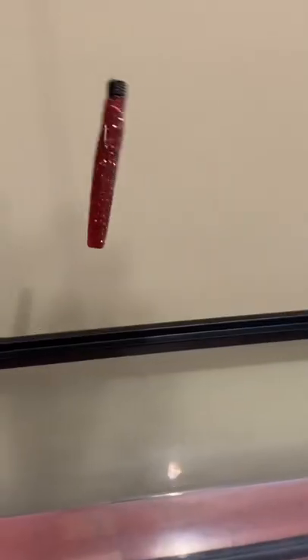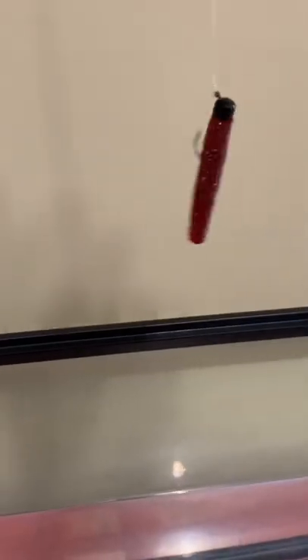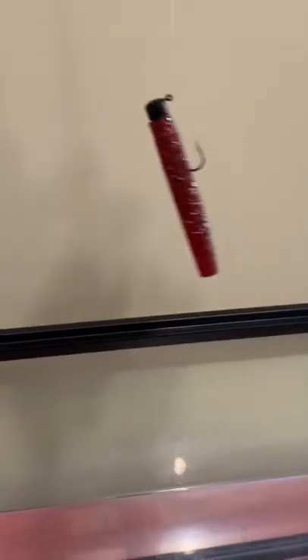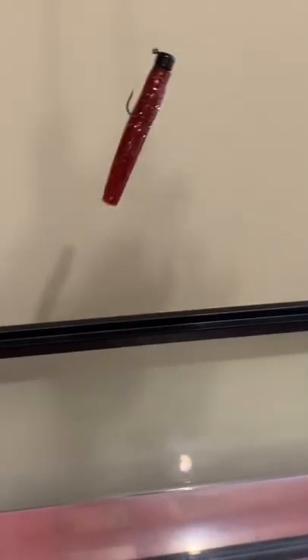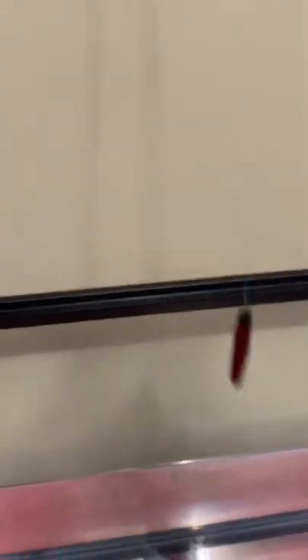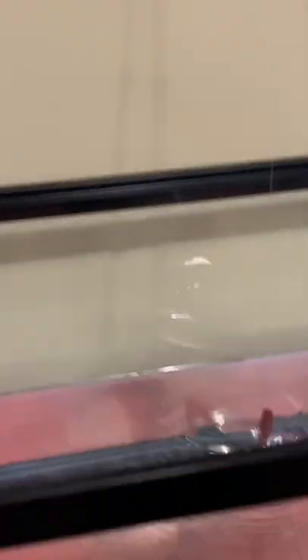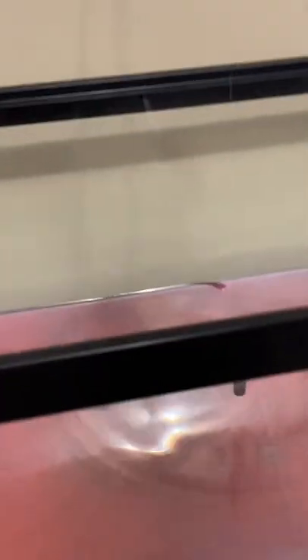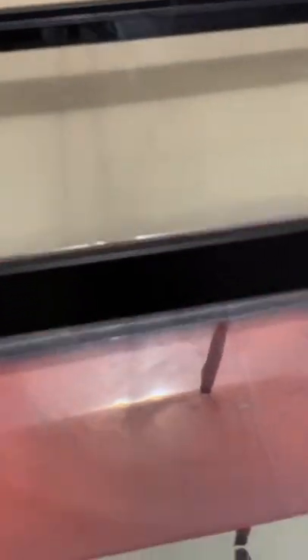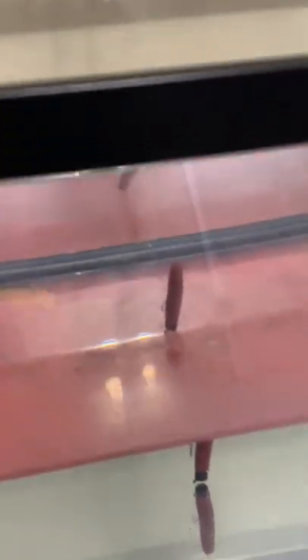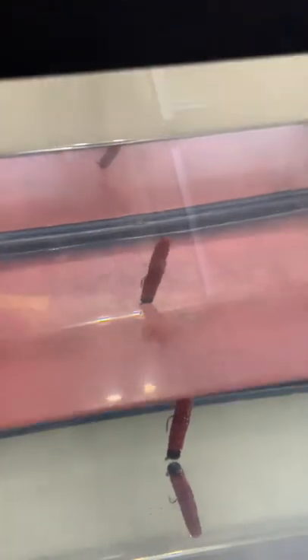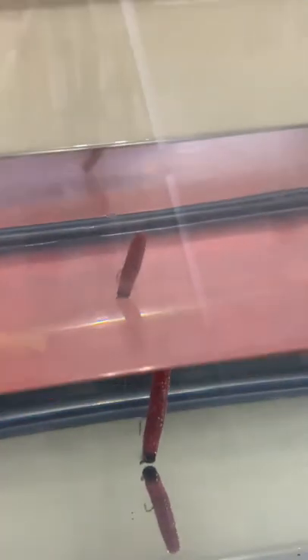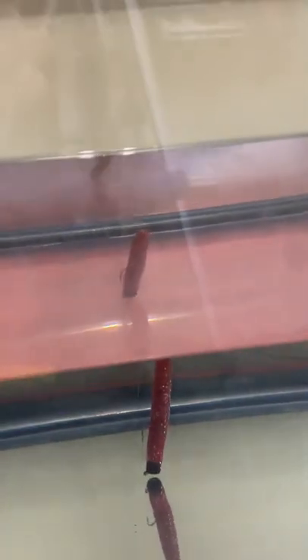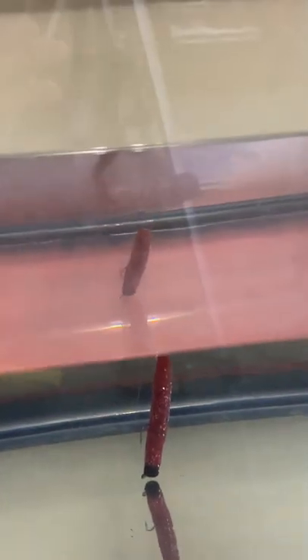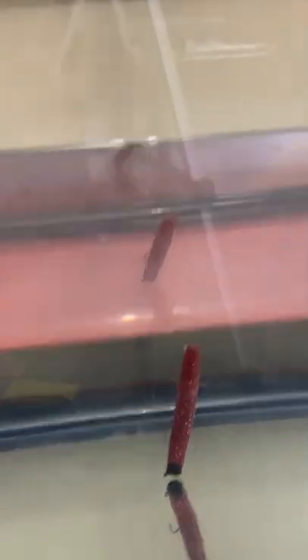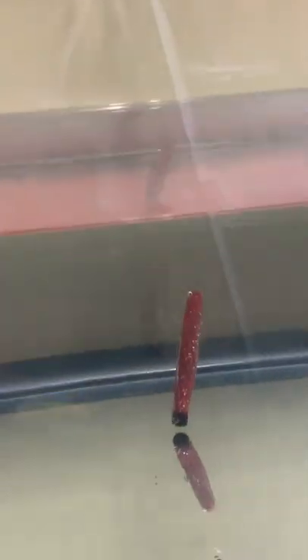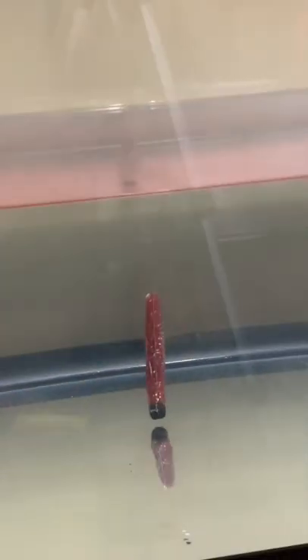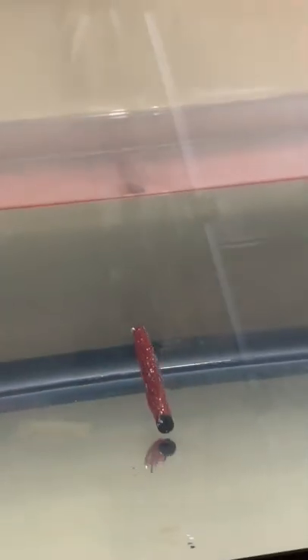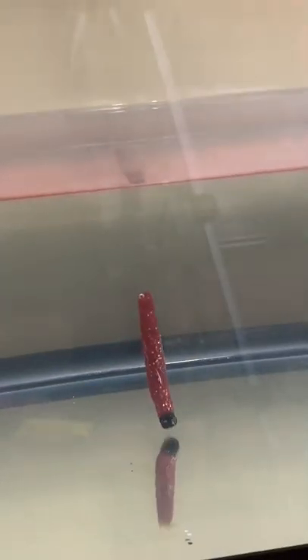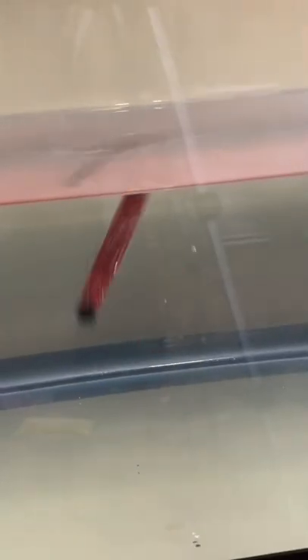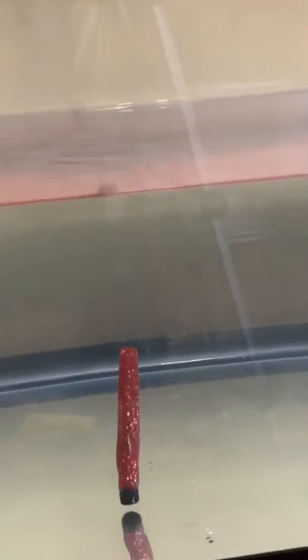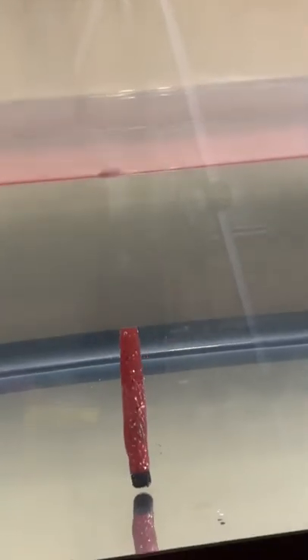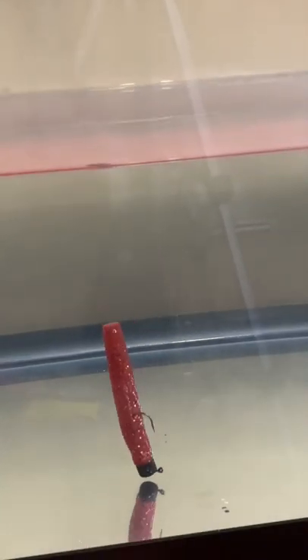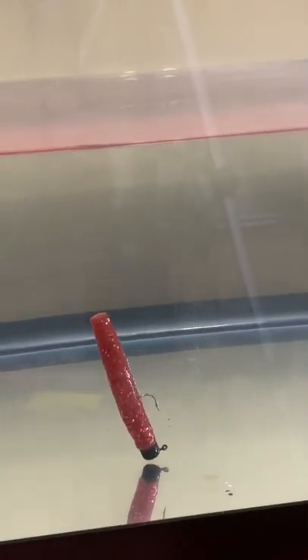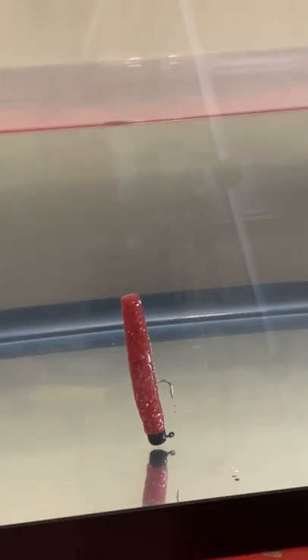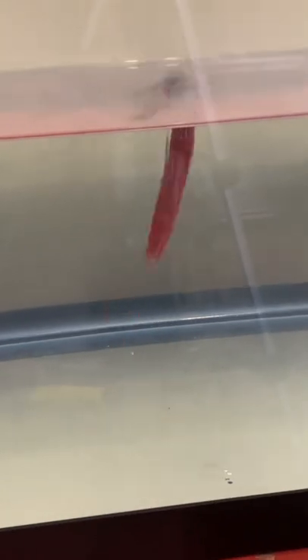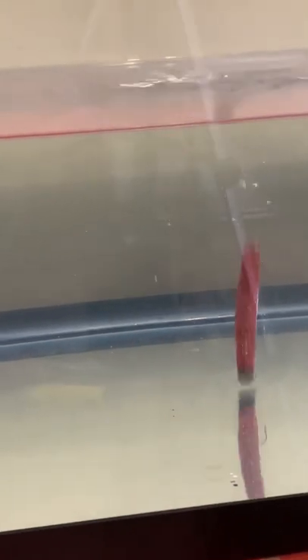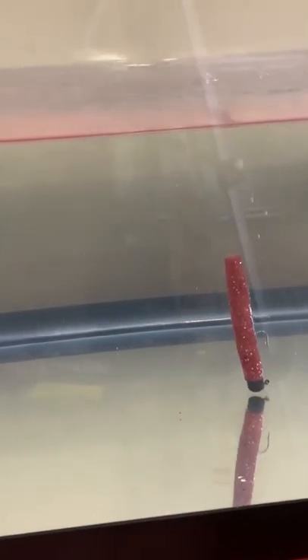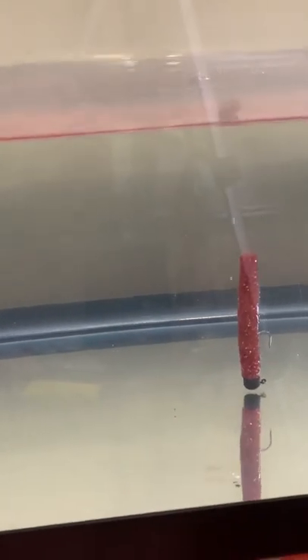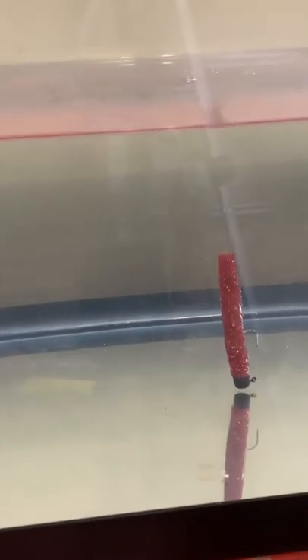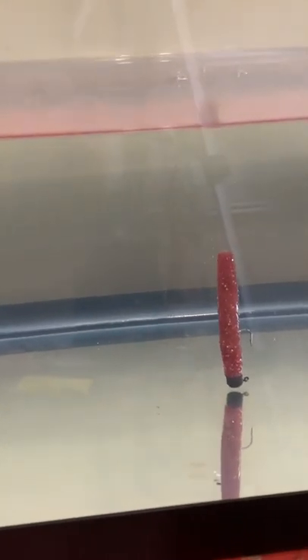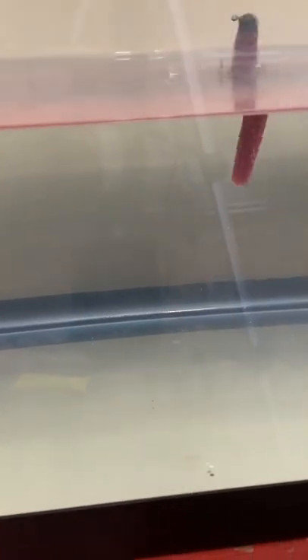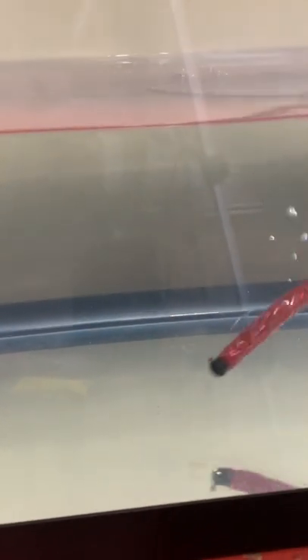So on a Nedhead mushroom jig head — first time it's actually hit the water. That's pretty nice.